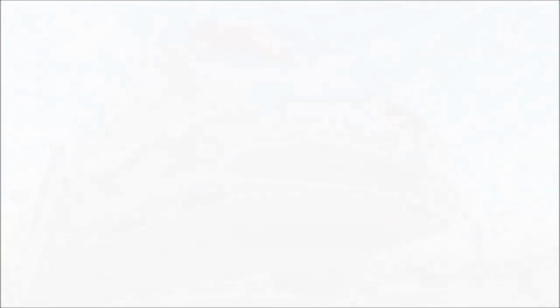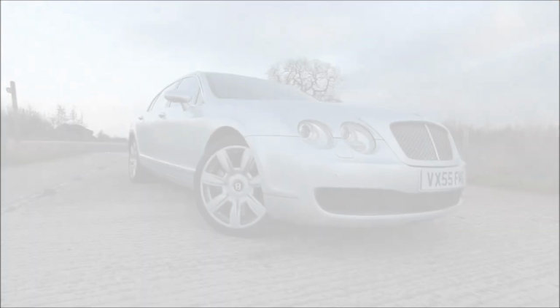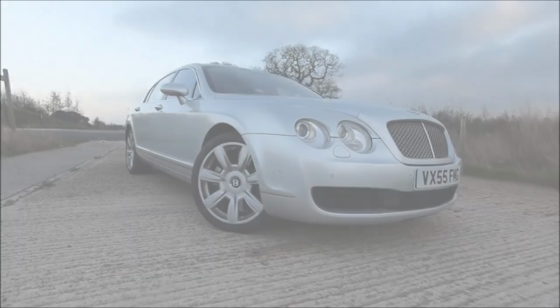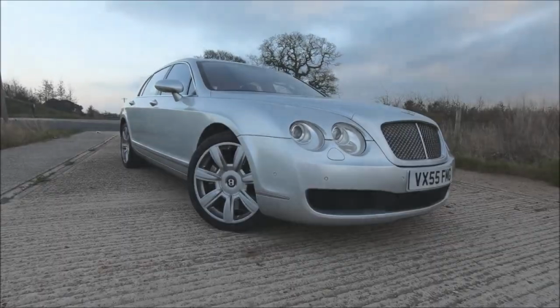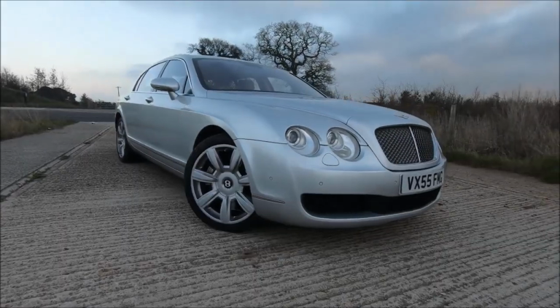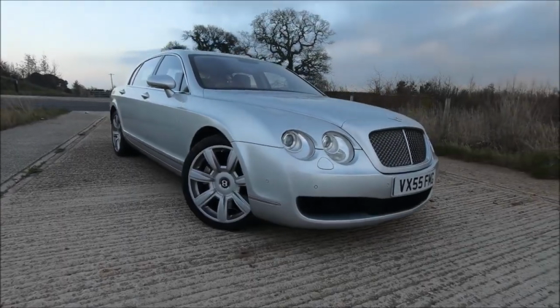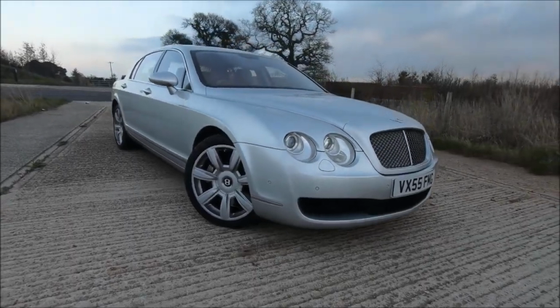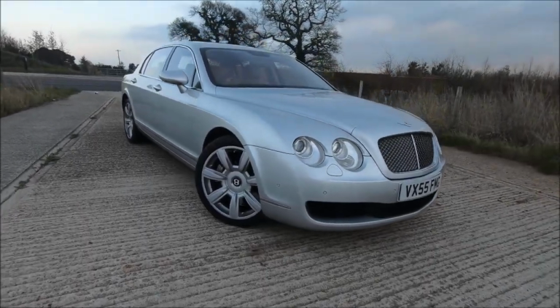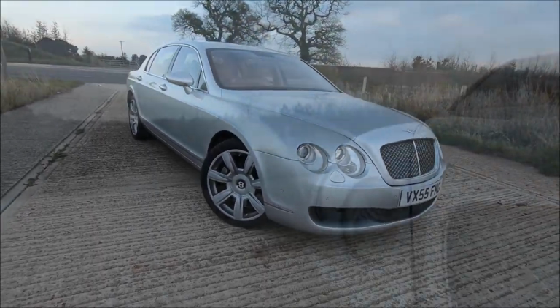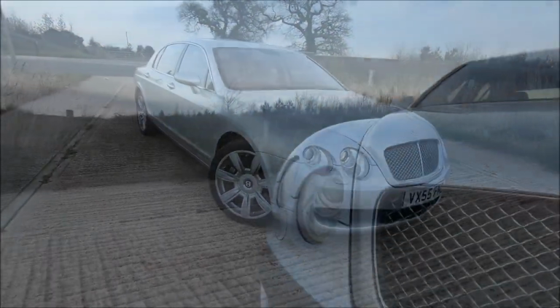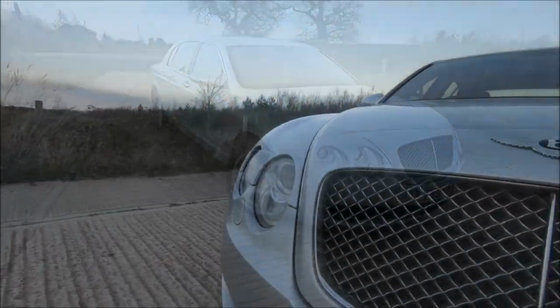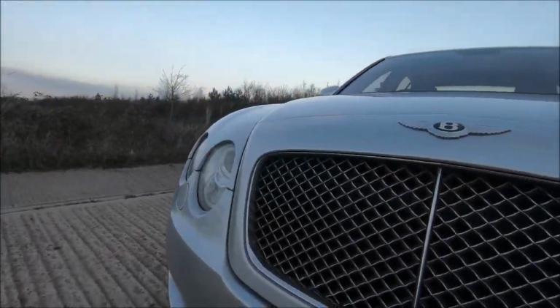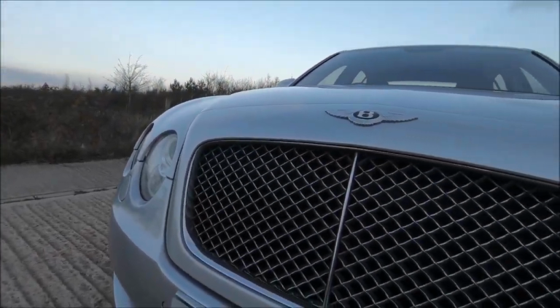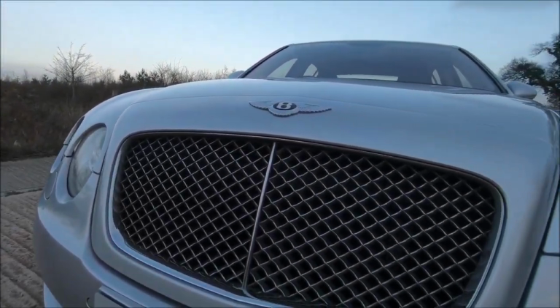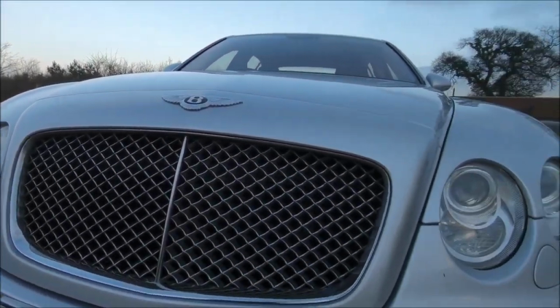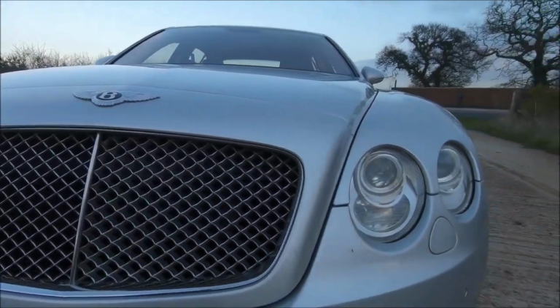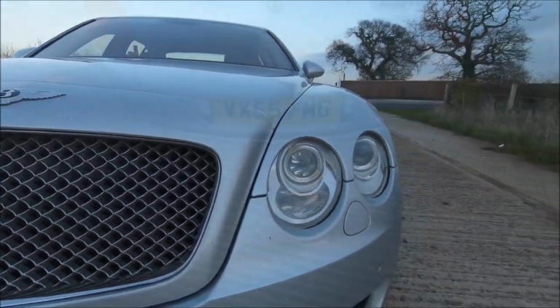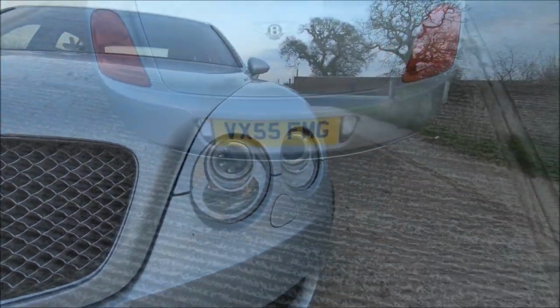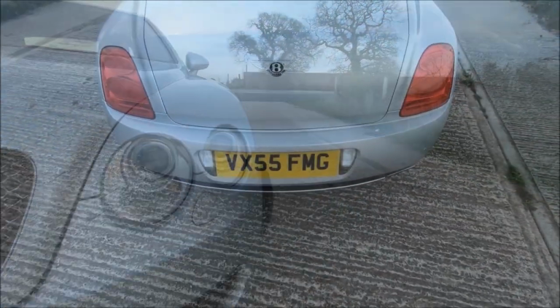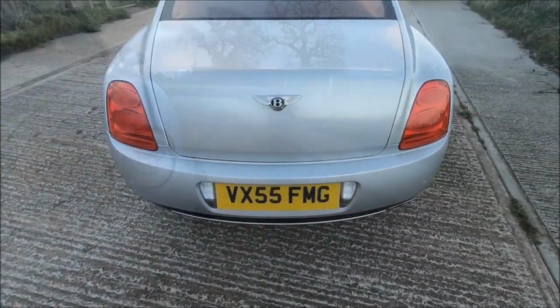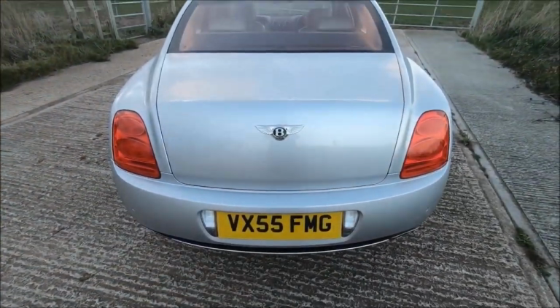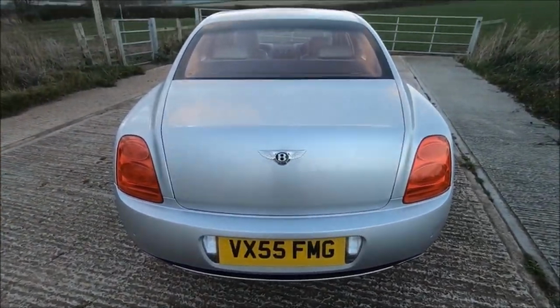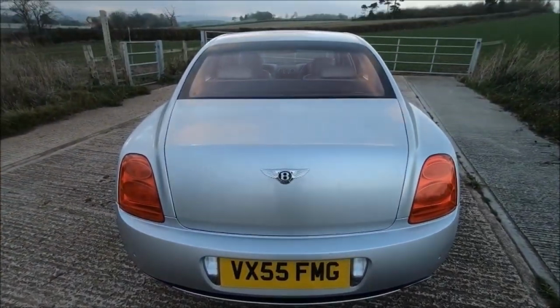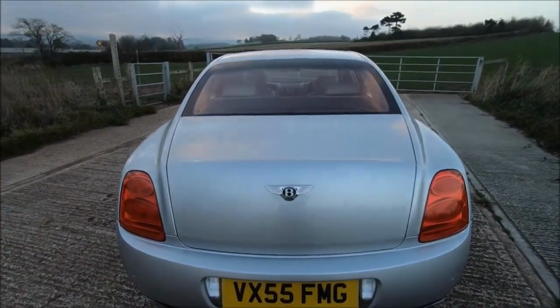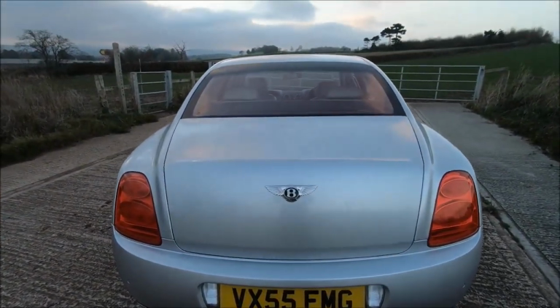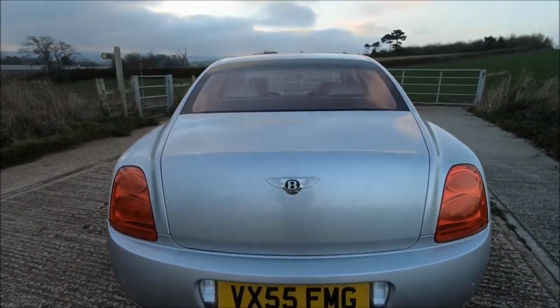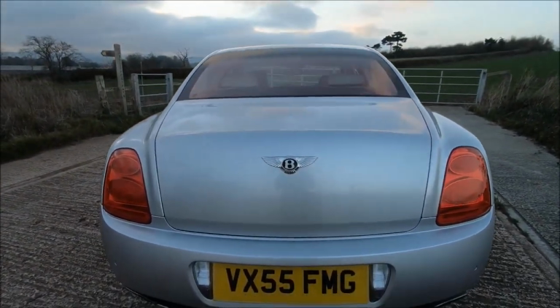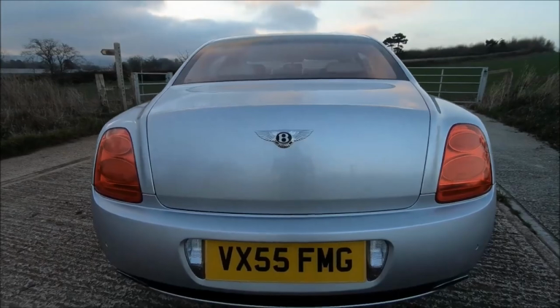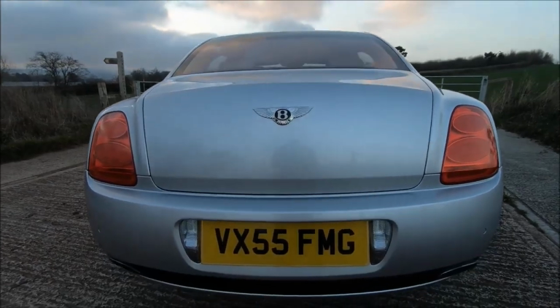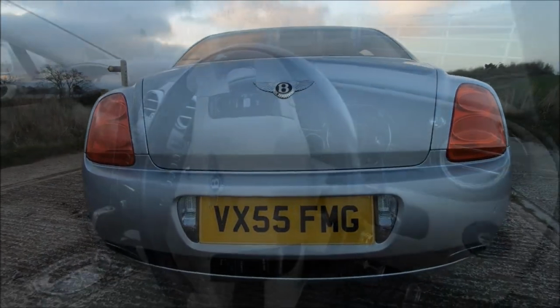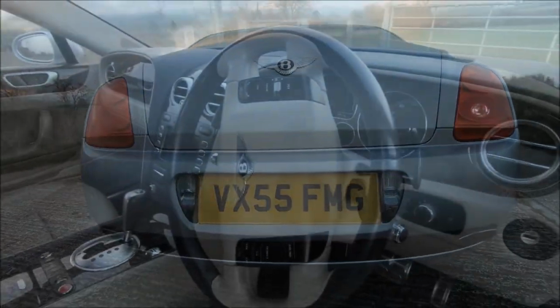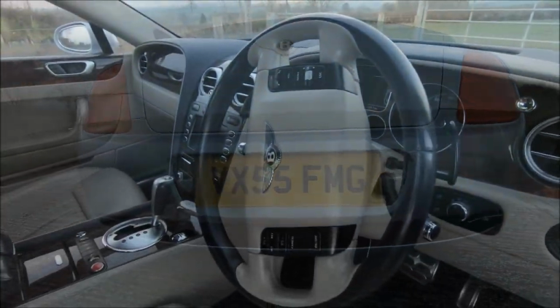Hello and welcome to the very first episode of Beards and Cars in 2022, first of January of the new year, and what better way to kick off the new year than by featuring a Bentley.